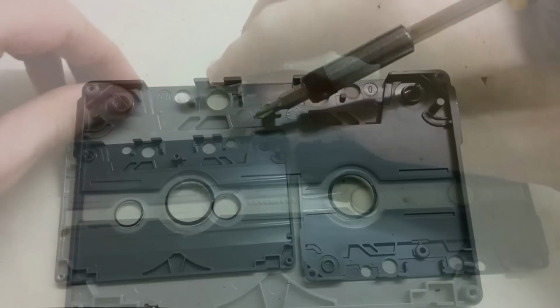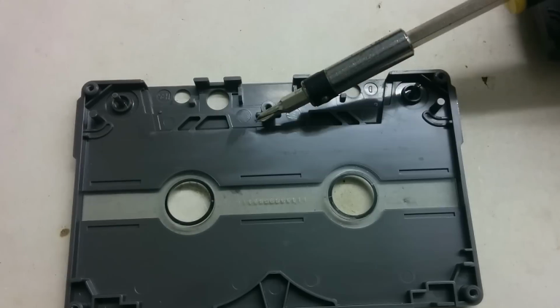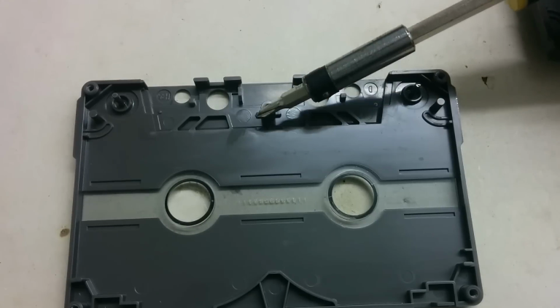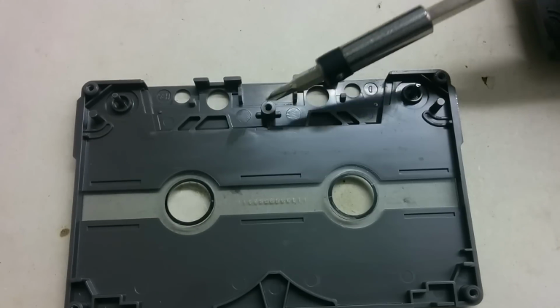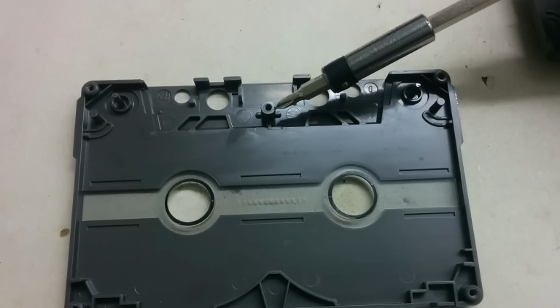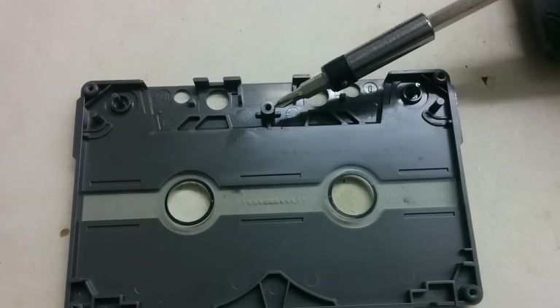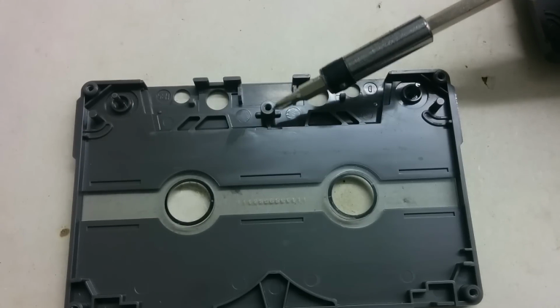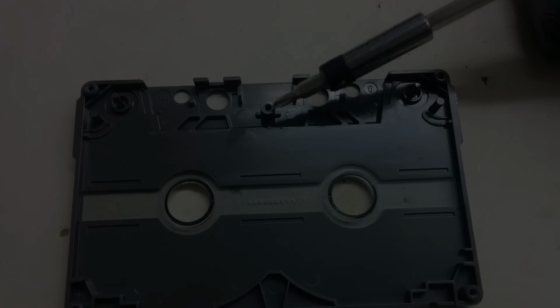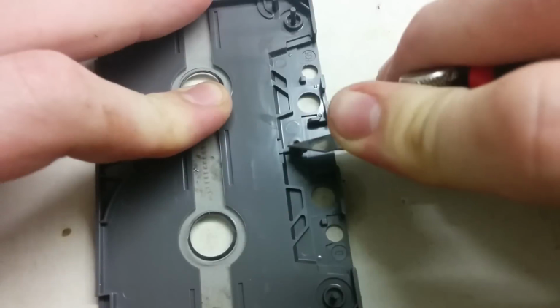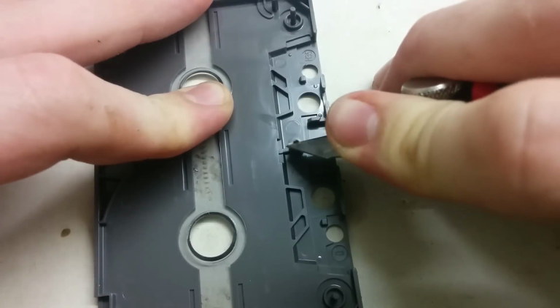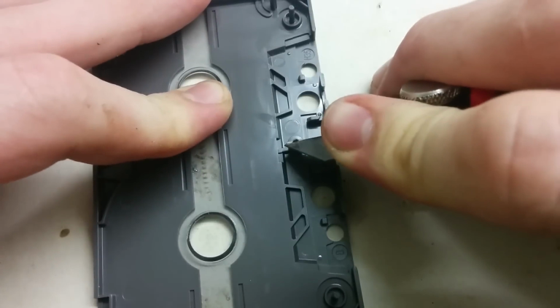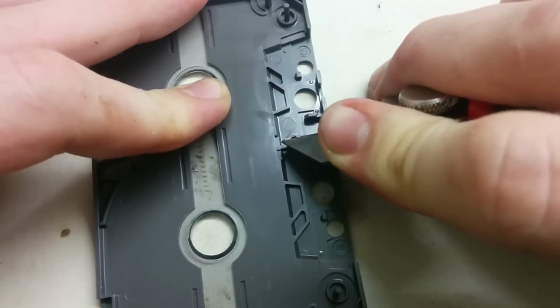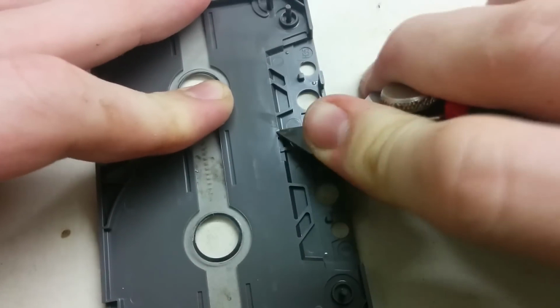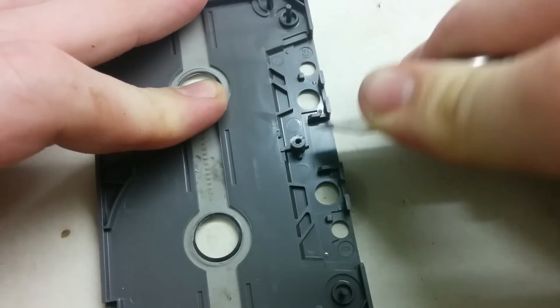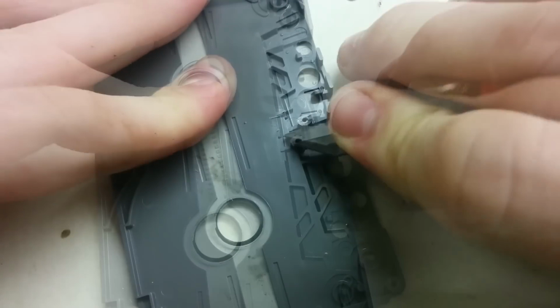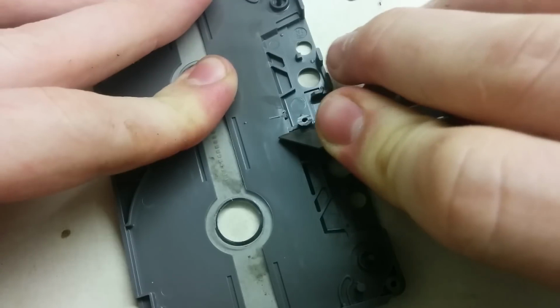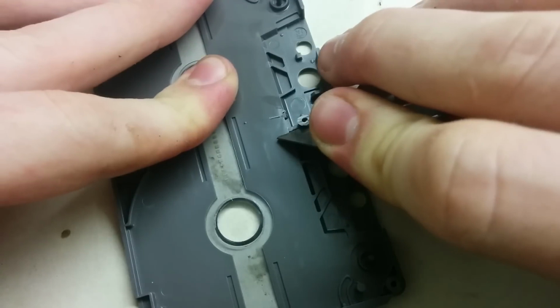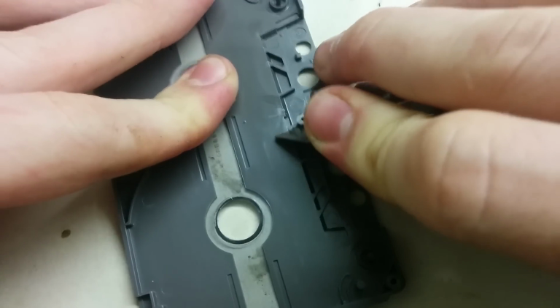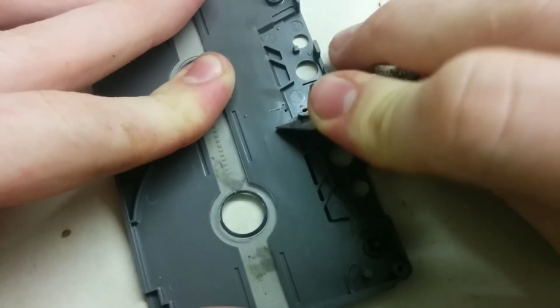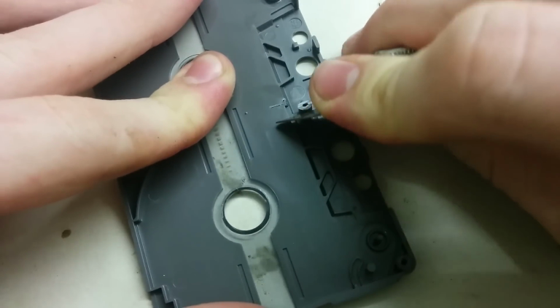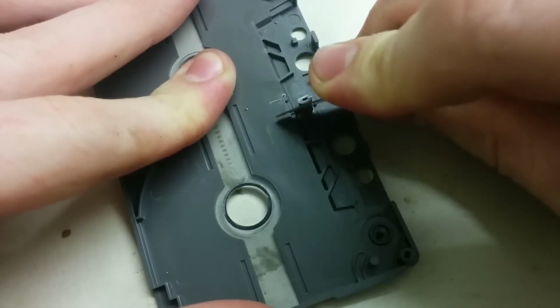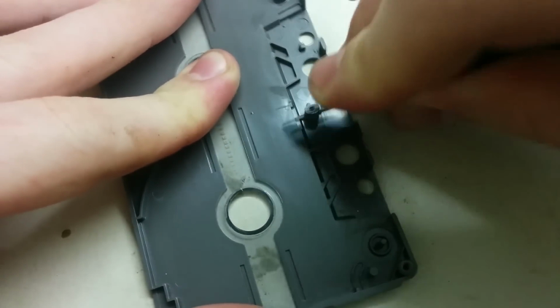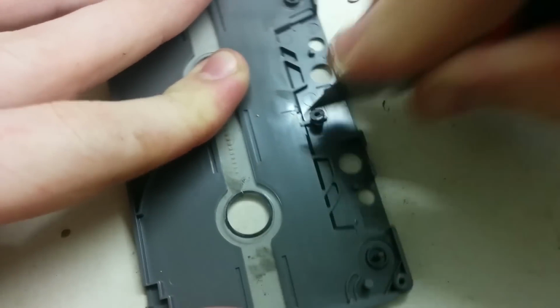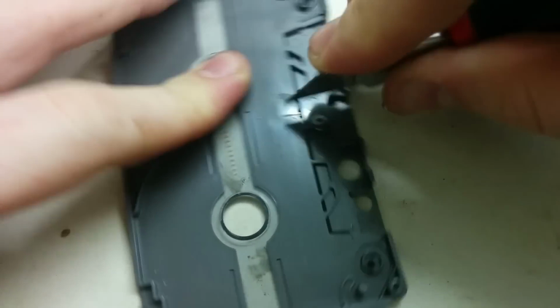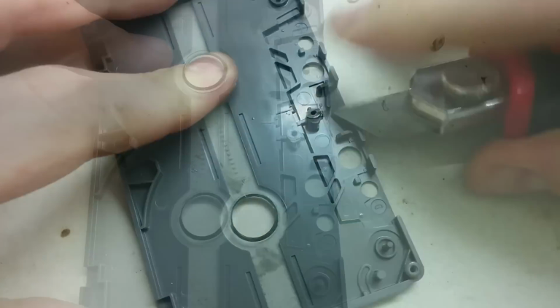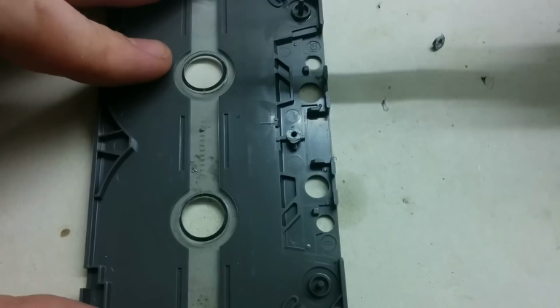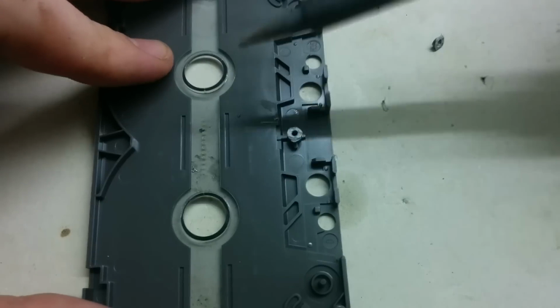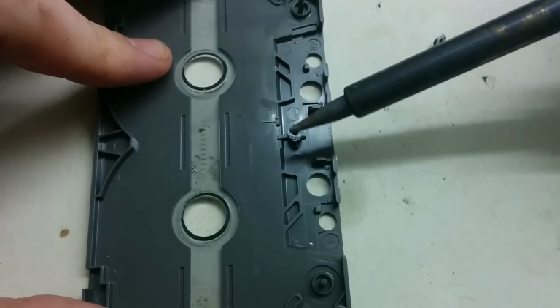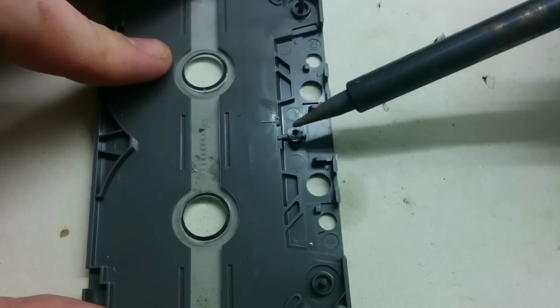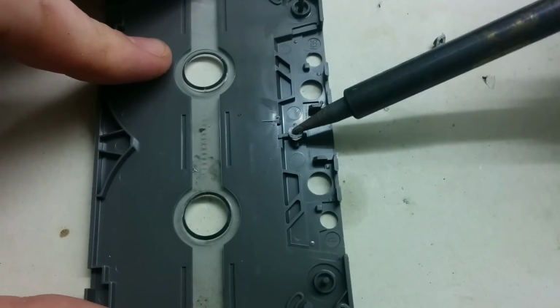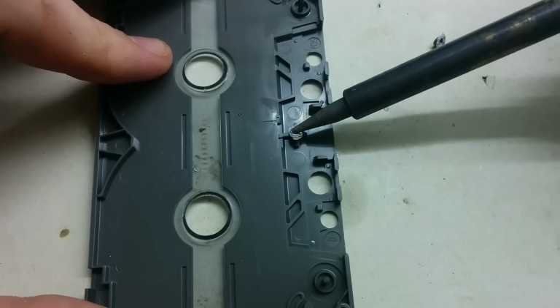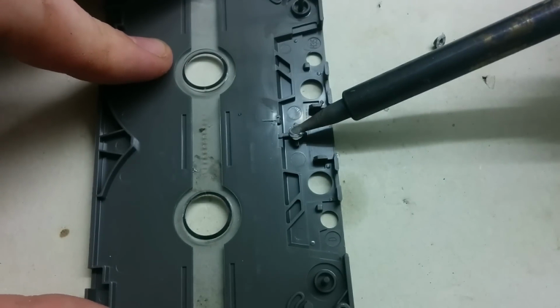We need to cut off the middle frame from the cassette. To do that, just take a soldering iron and melt down the plastic until it looks fine.